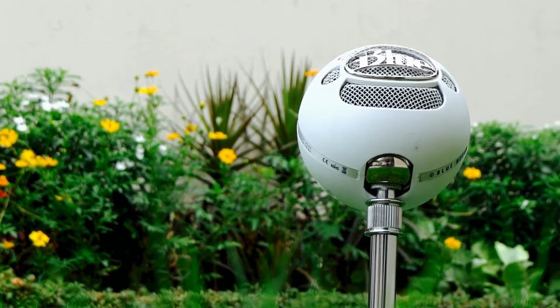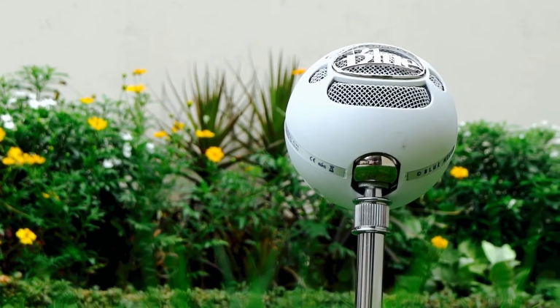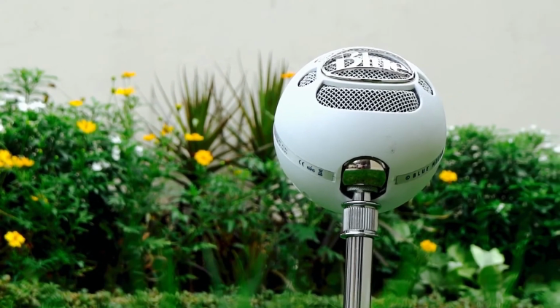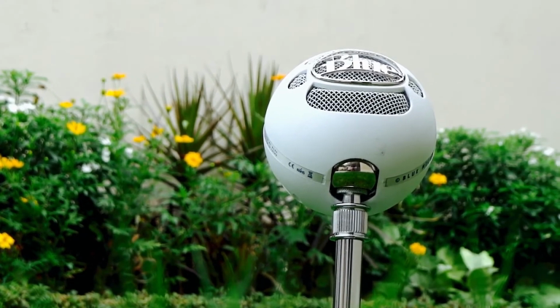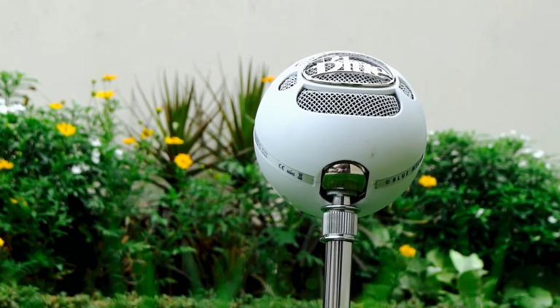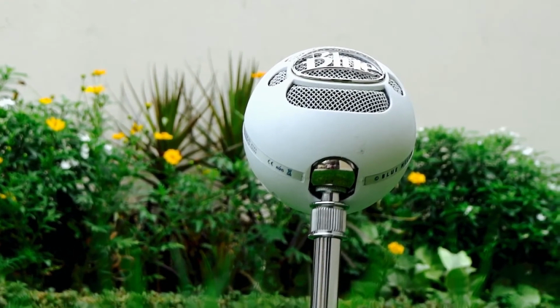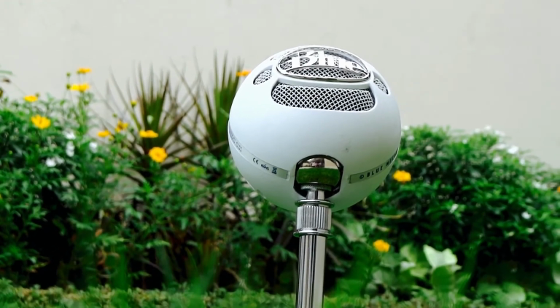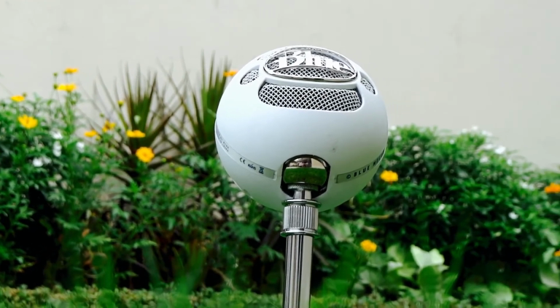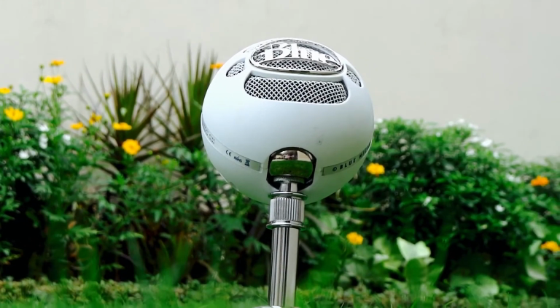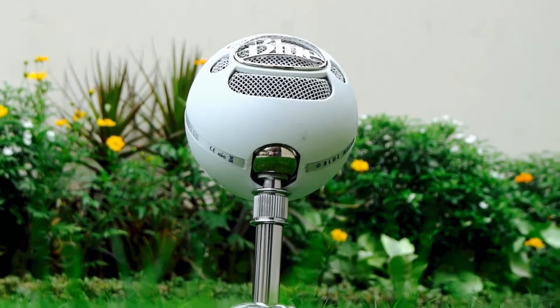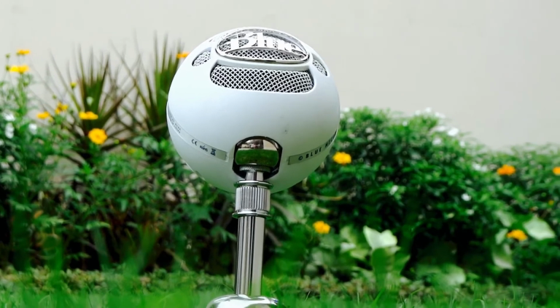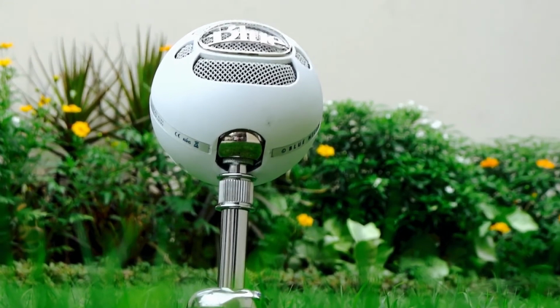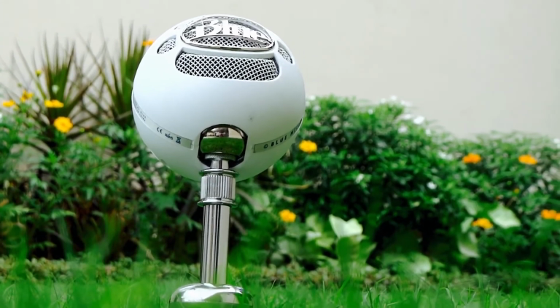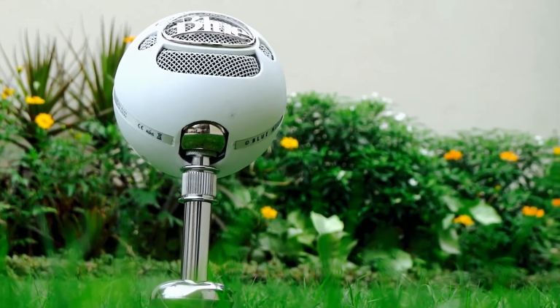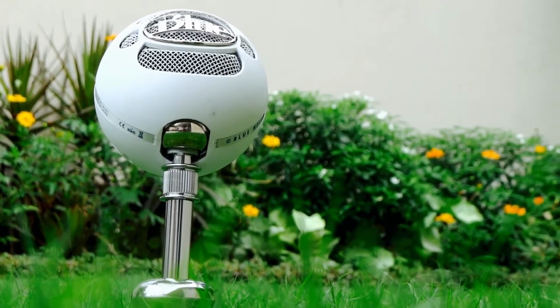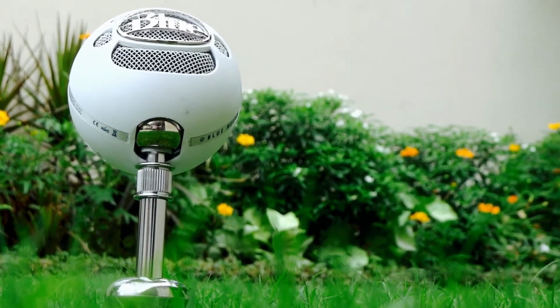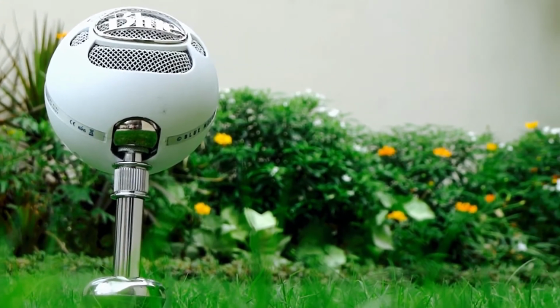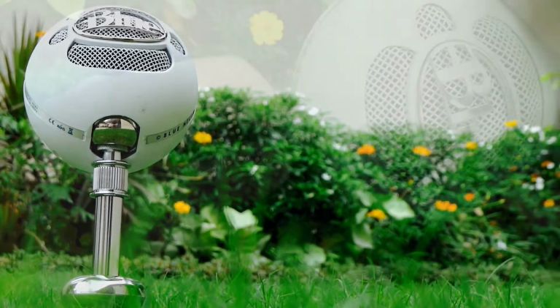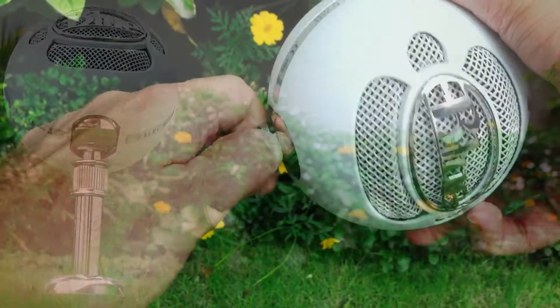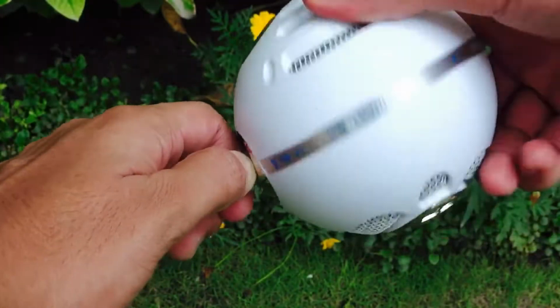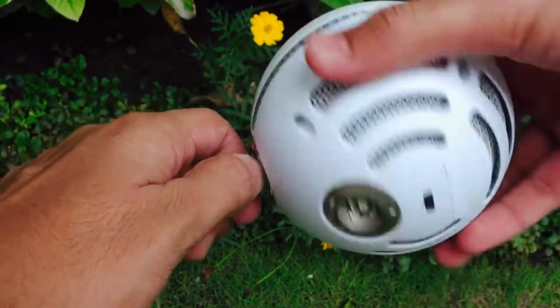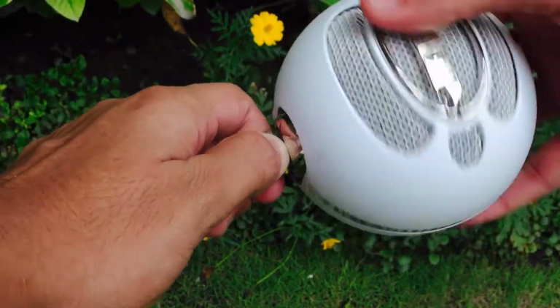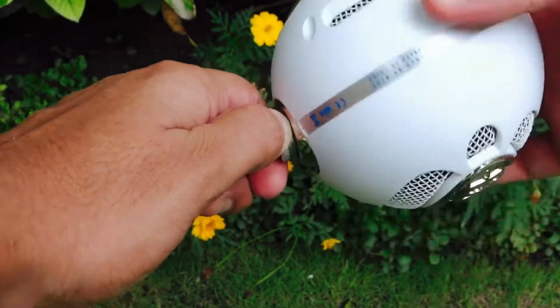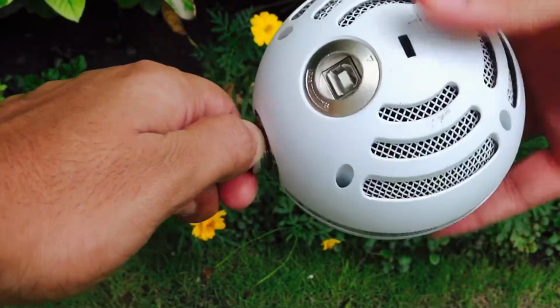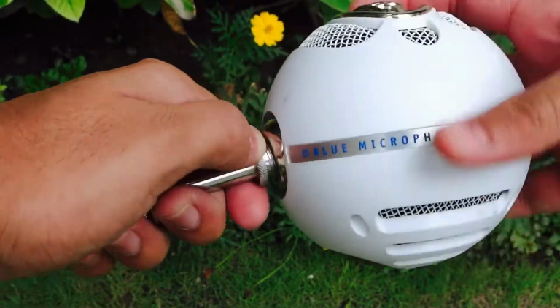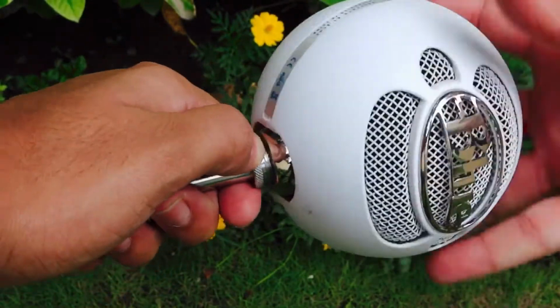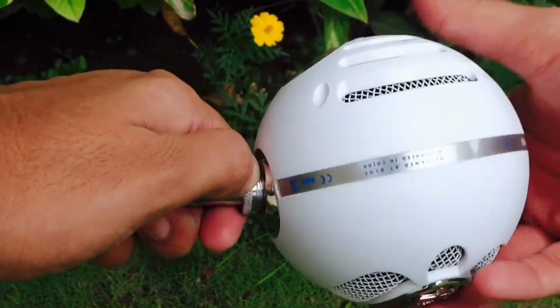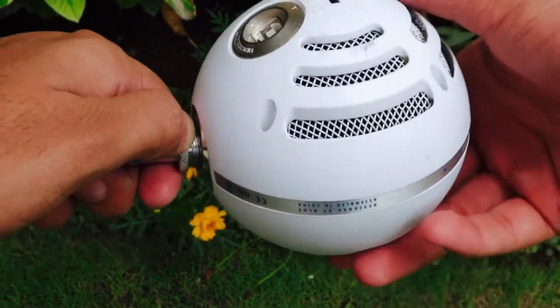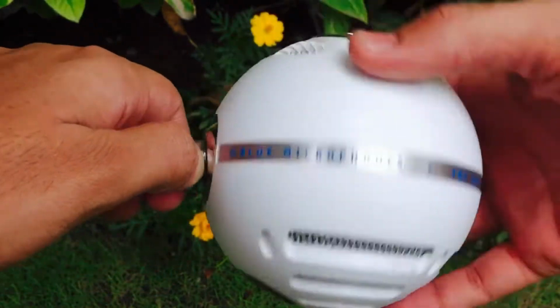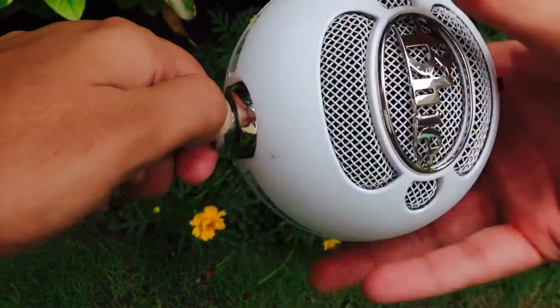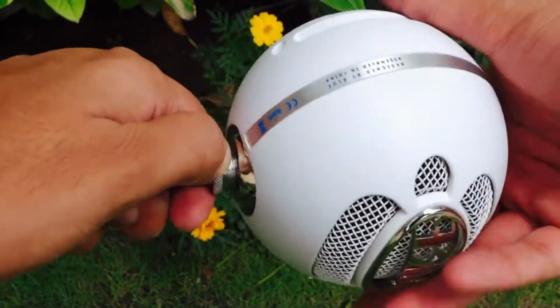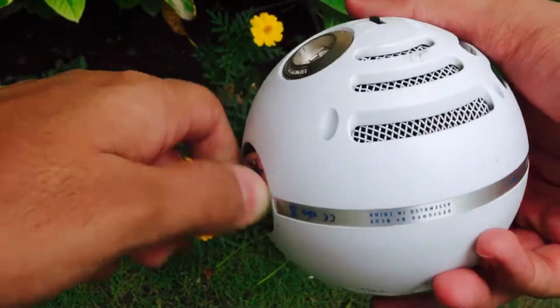What's up guys, this is Apple now and this is the Blue Snowball microphone. Is it worth it to get a Blue Snowball microphone in 2017? This is the question of the day. If you want to level up your YouTube game, I really hope you will enjoy this review and get one after this.